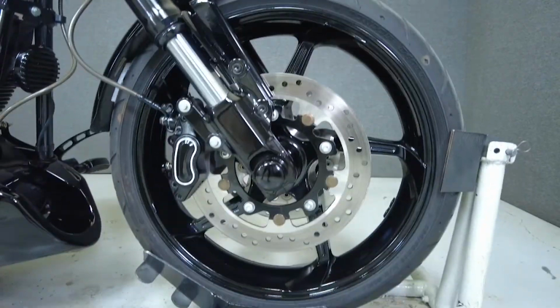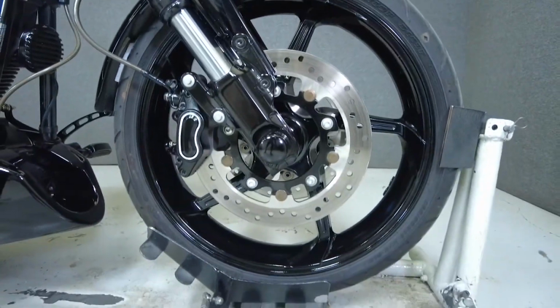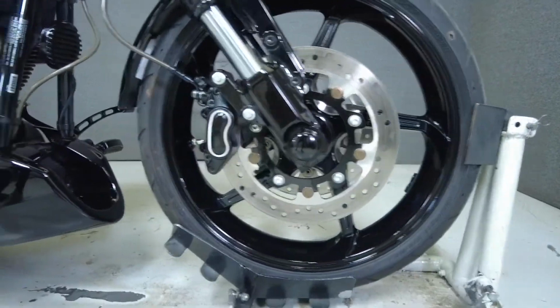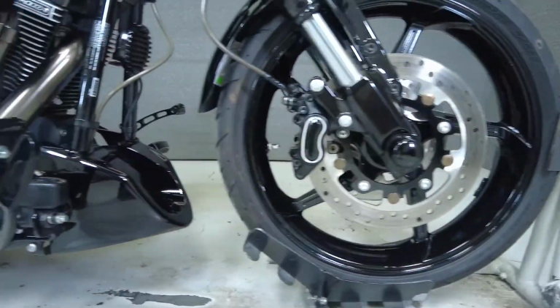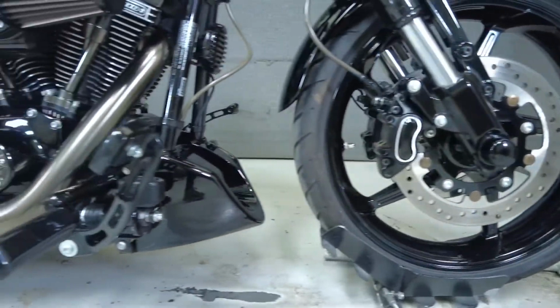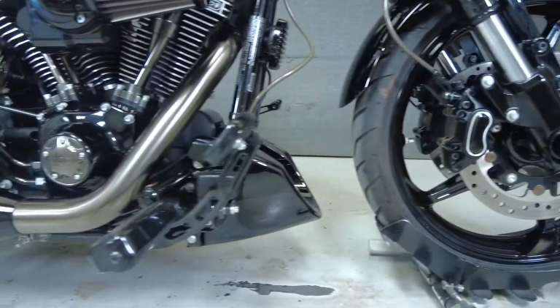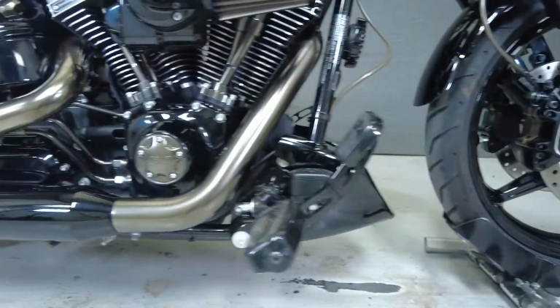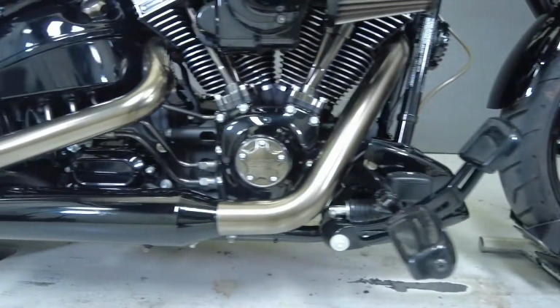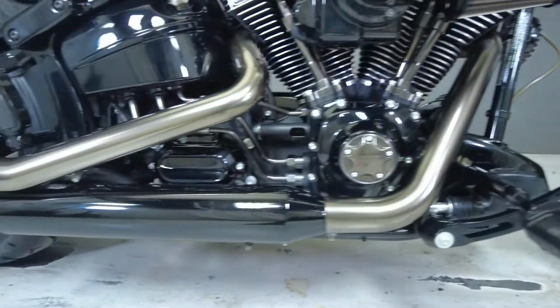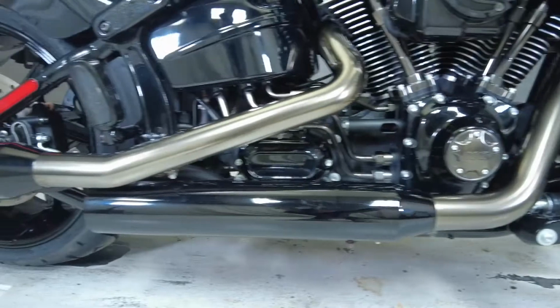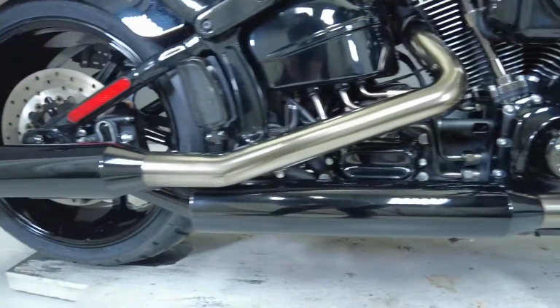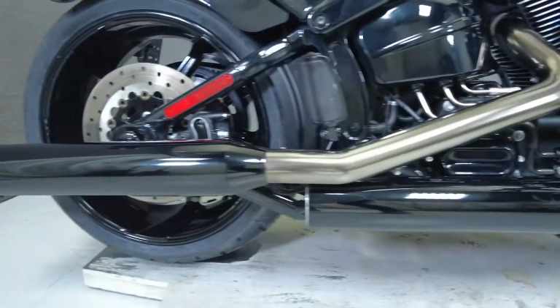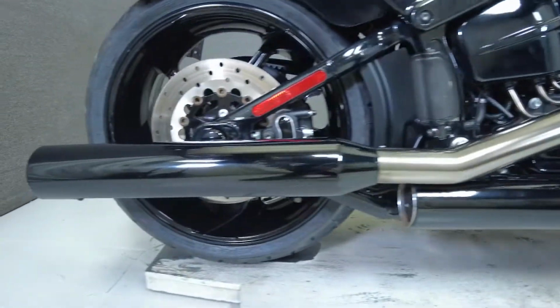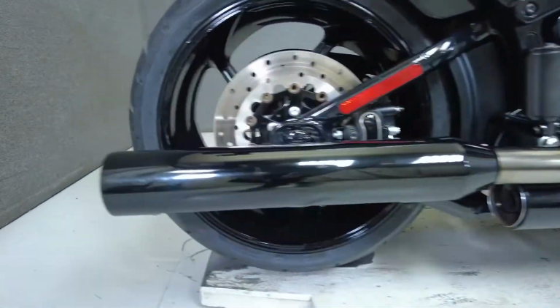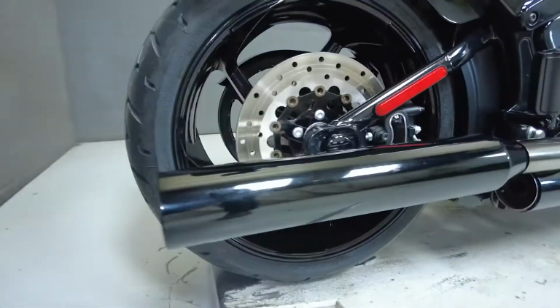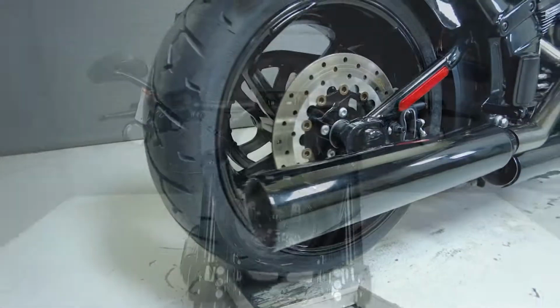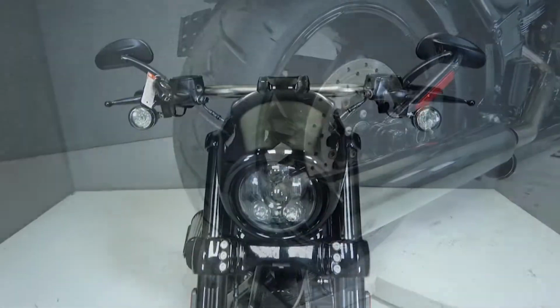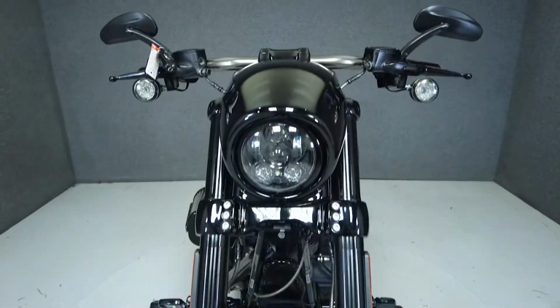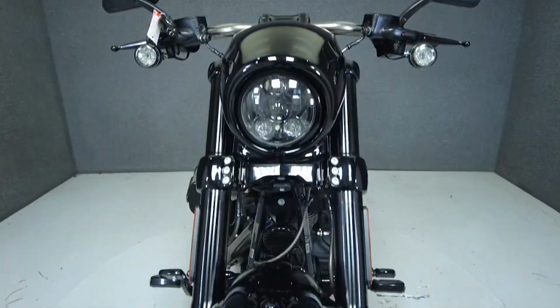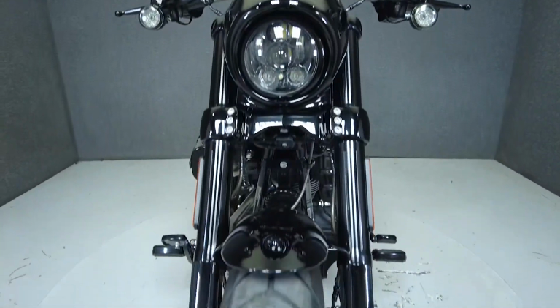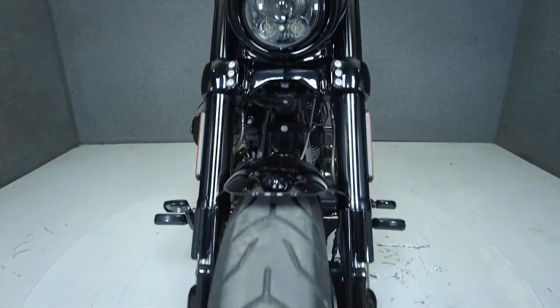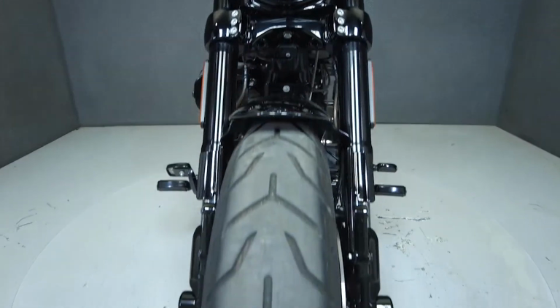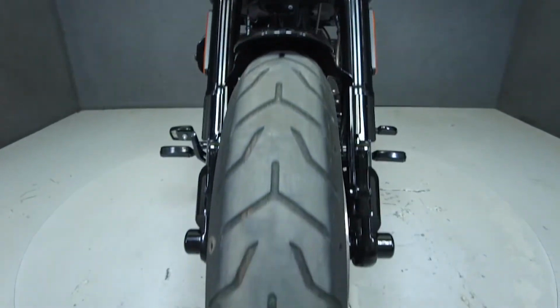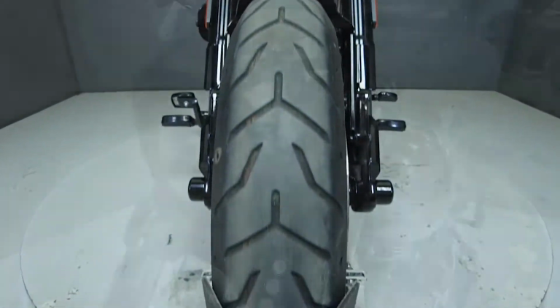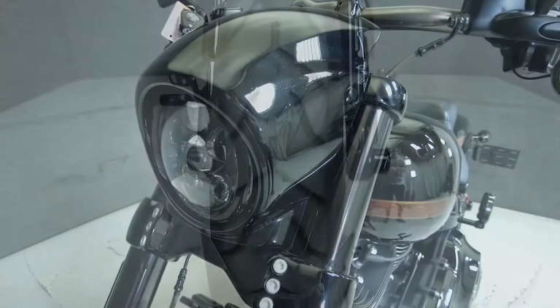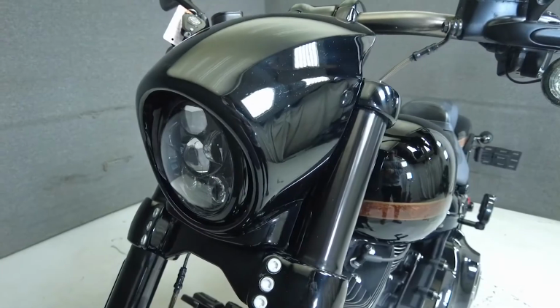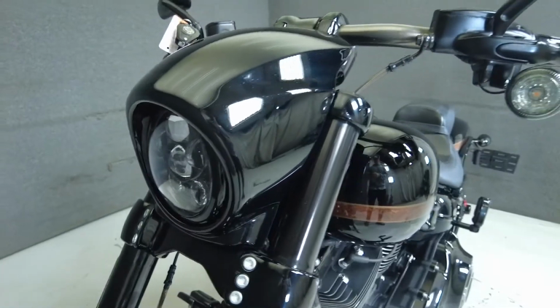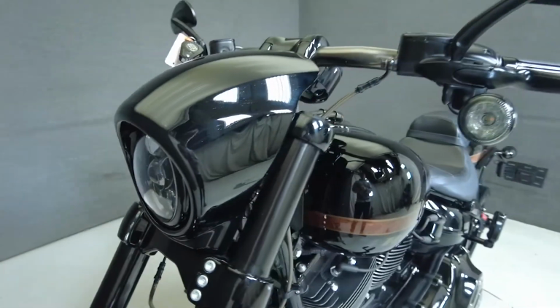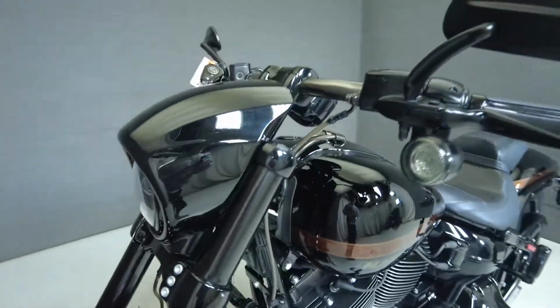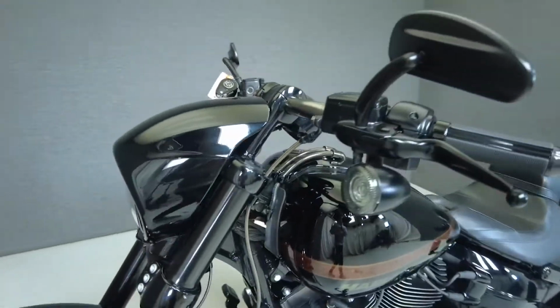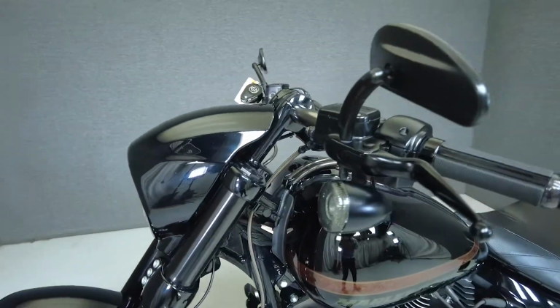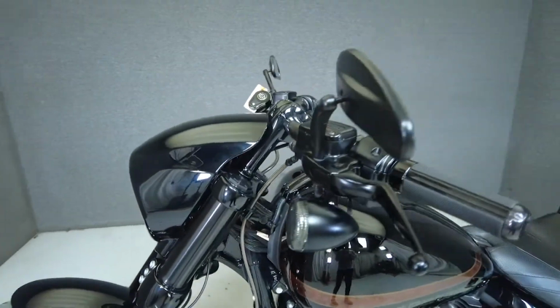This factory custom is powered by a 110 cubic inch V-twin engine with a six-speed transmission and produces 100 horsepower at 5,200 rpm and an impressive 118 foot-pounds of torque at 3,700 rpm.